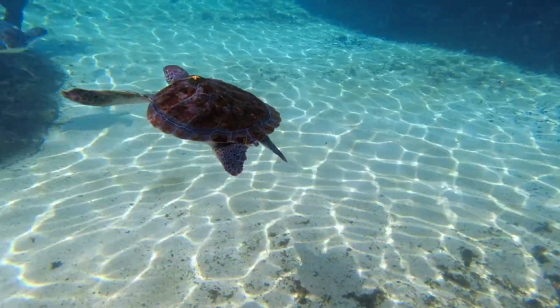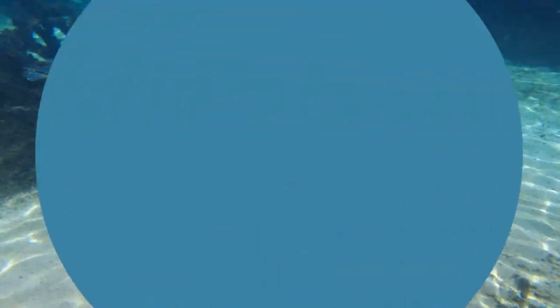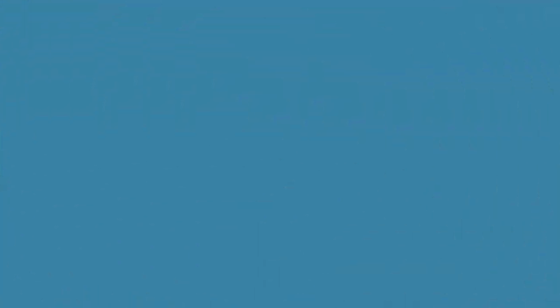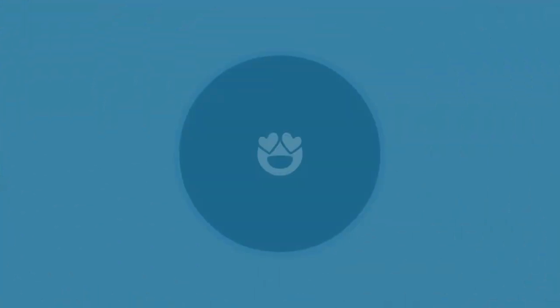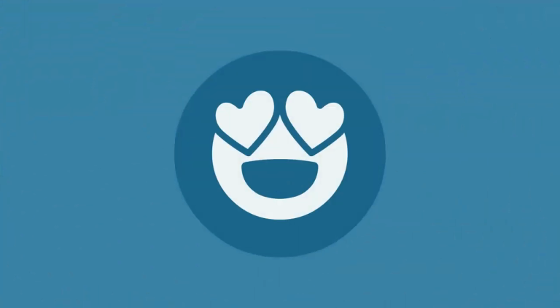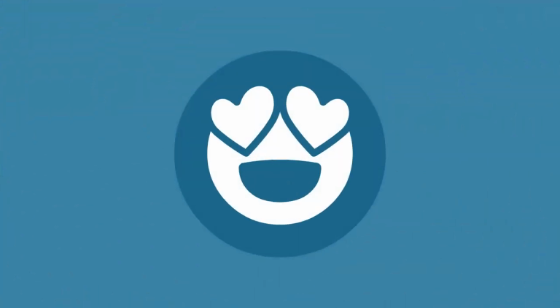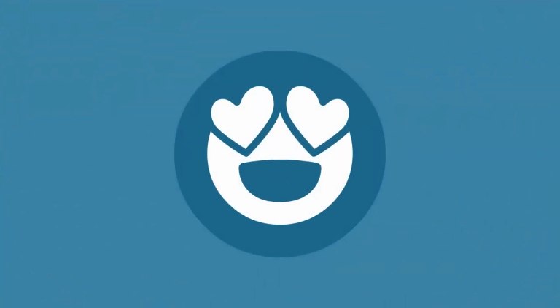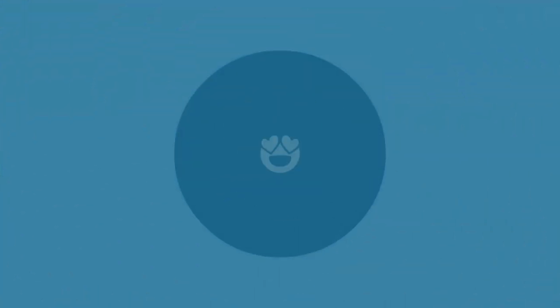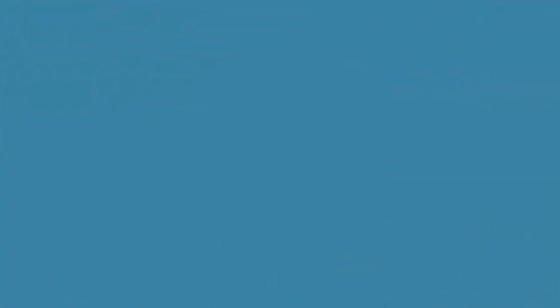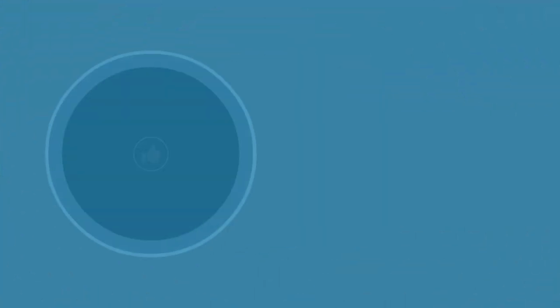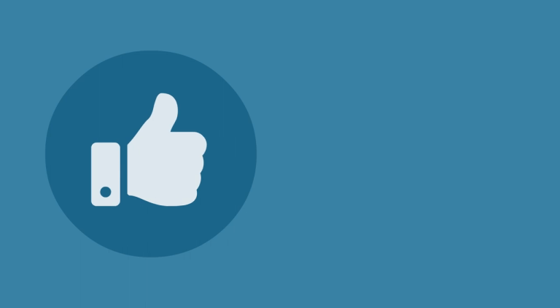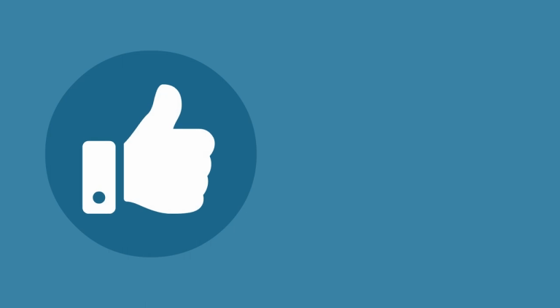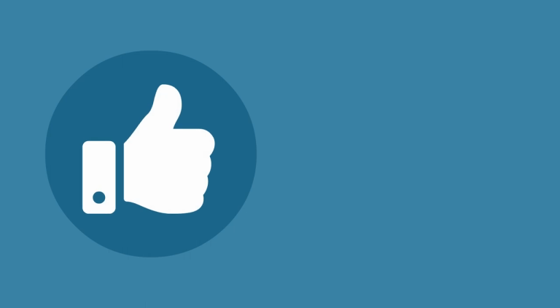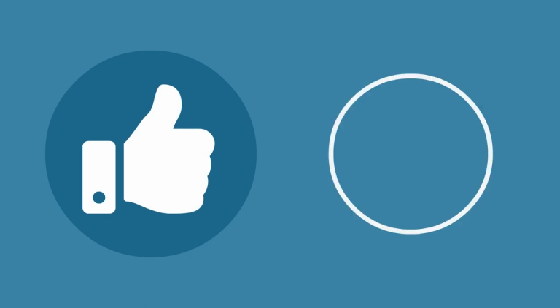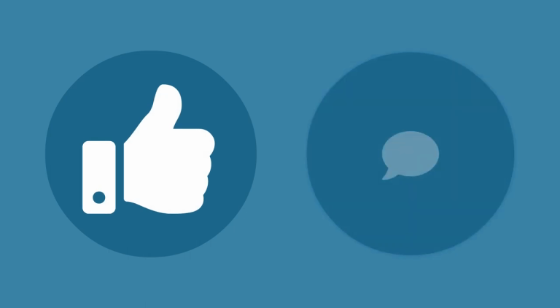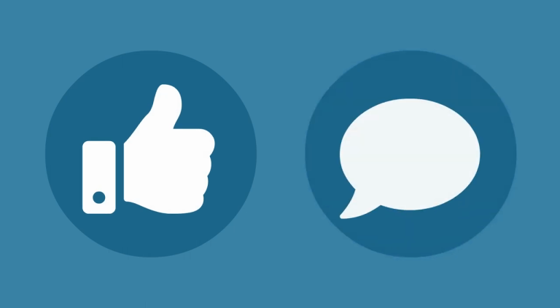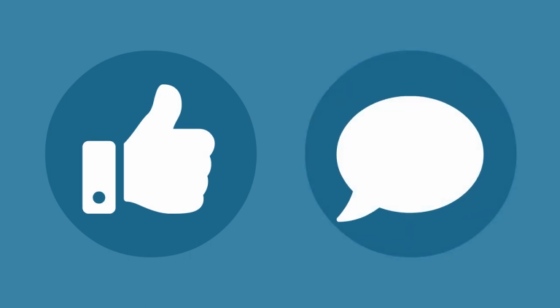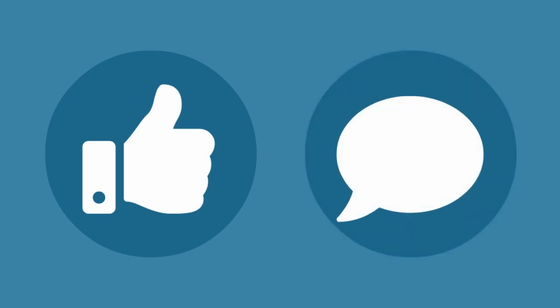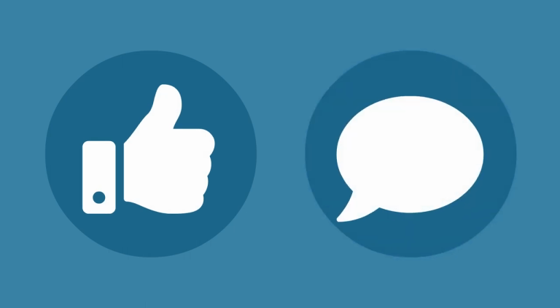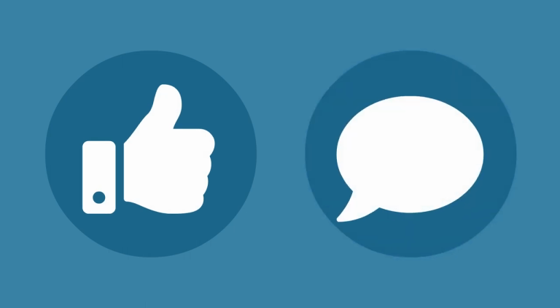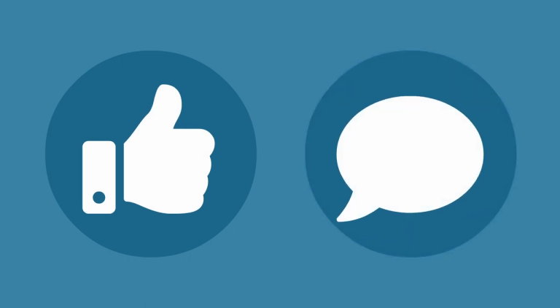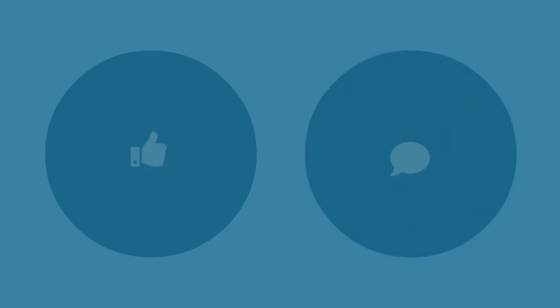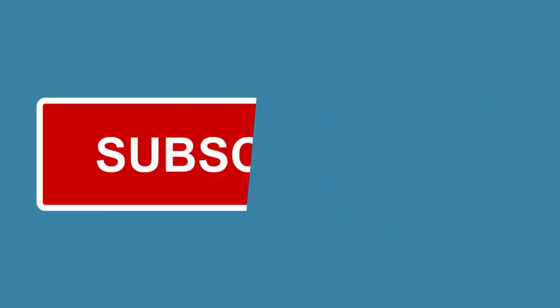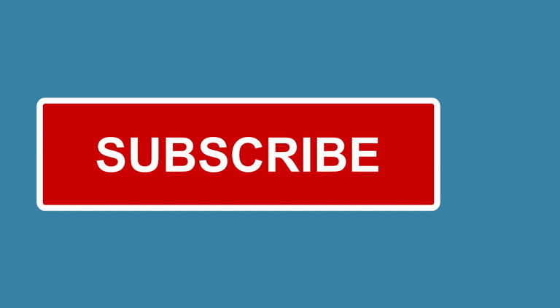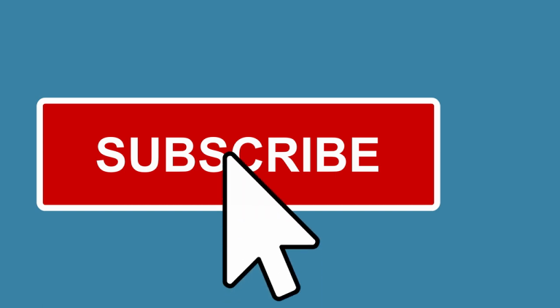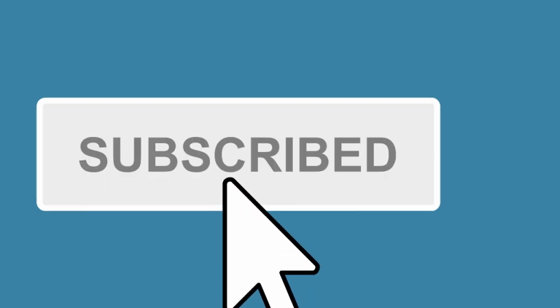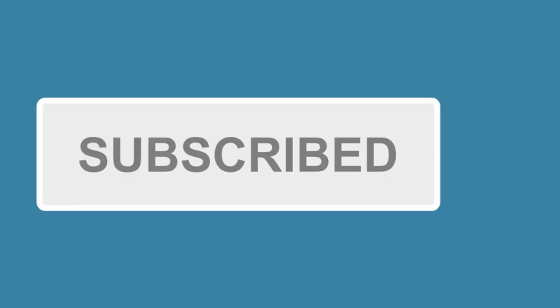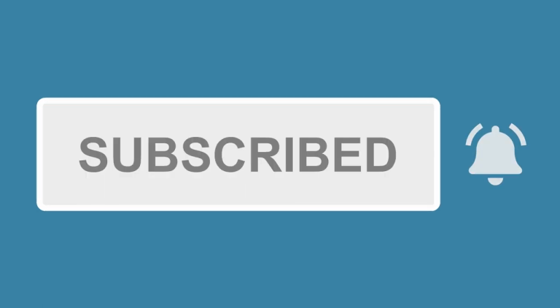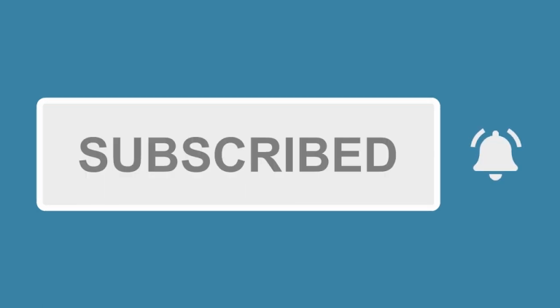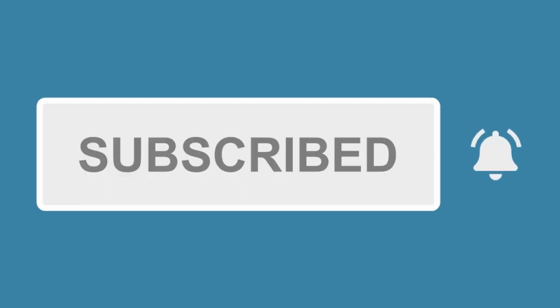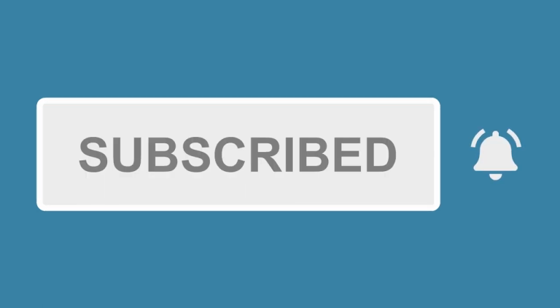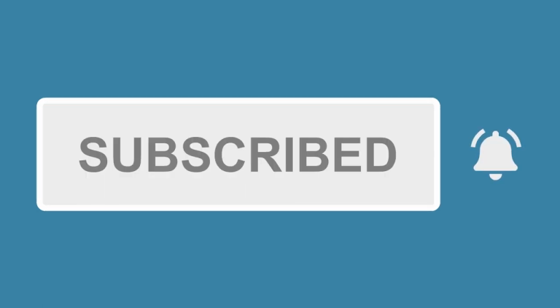Just a quick note that if you enjoy this video, please give us a thumbs up or leave a comment. It really helps our channel, and consider subscribing so you get alerted when we add new videos.